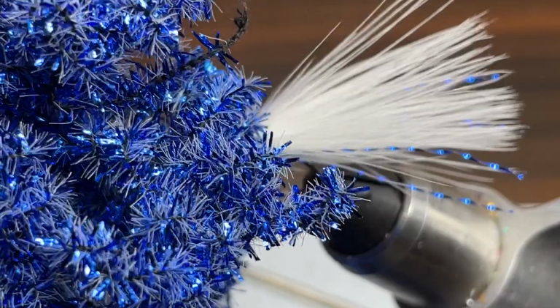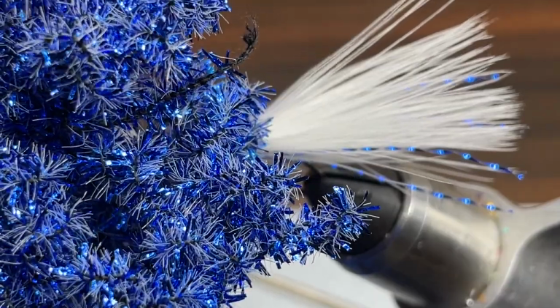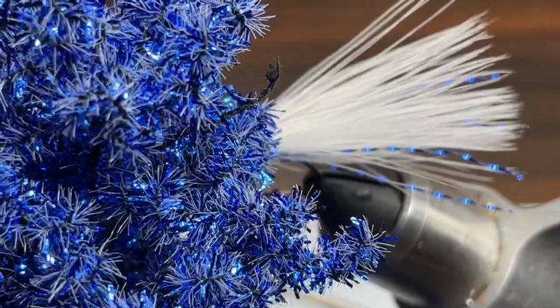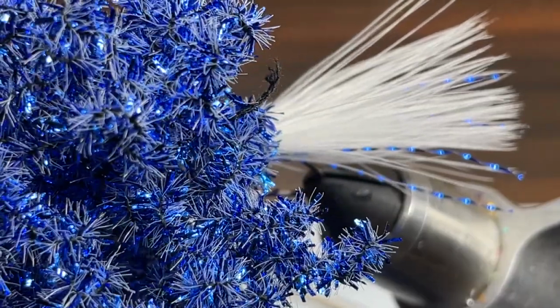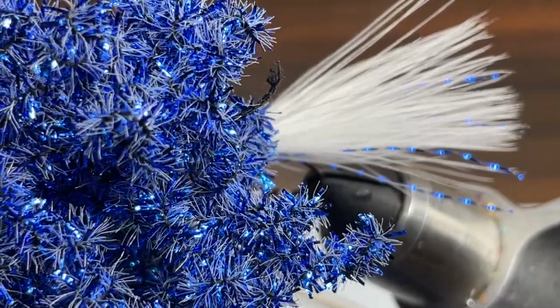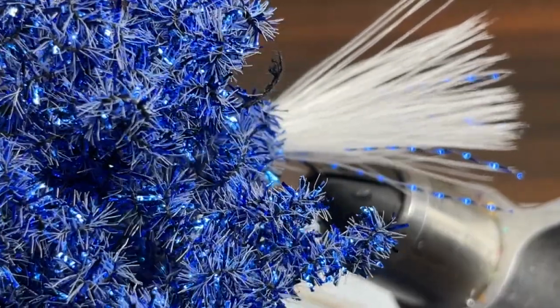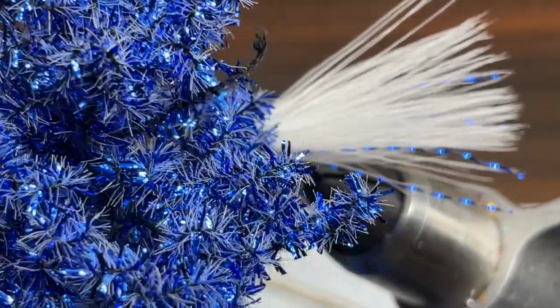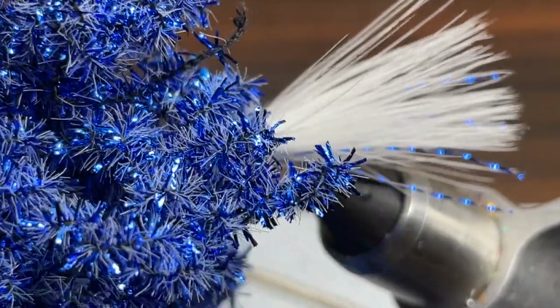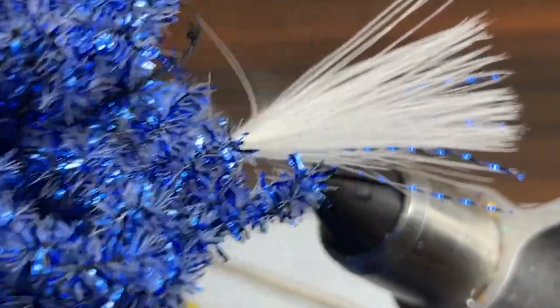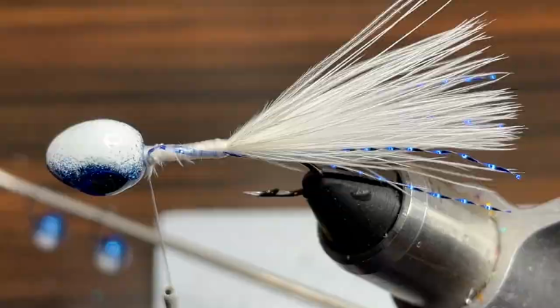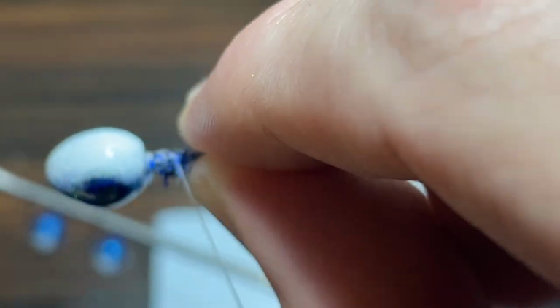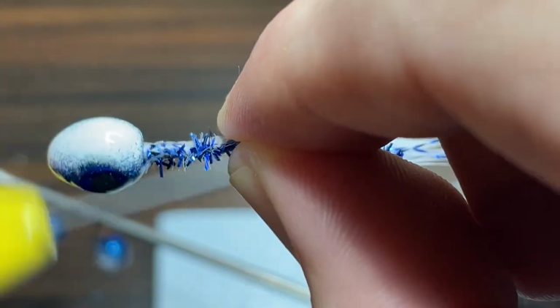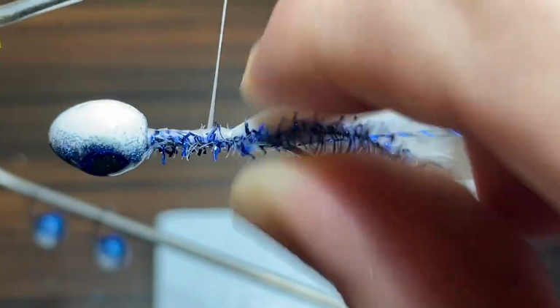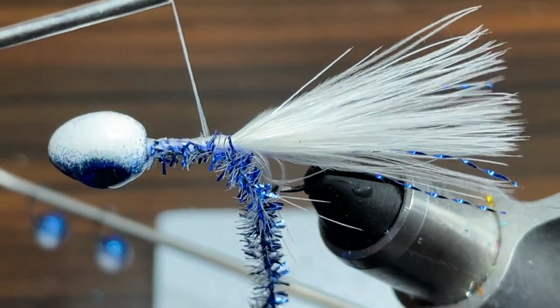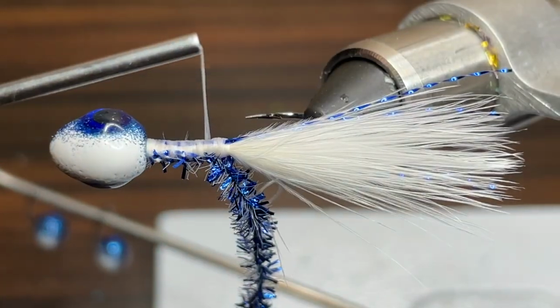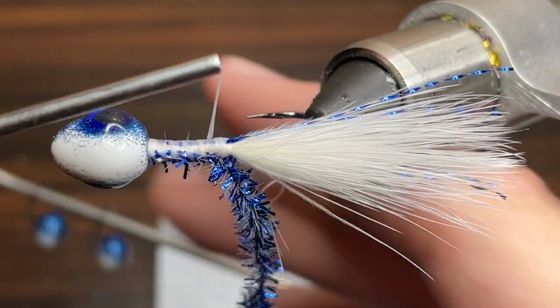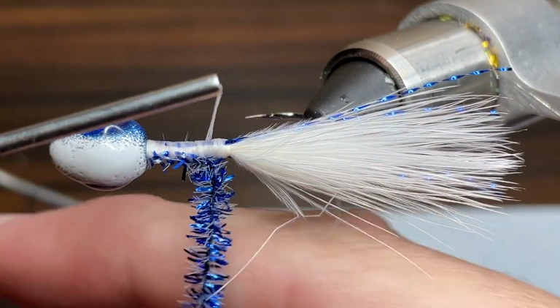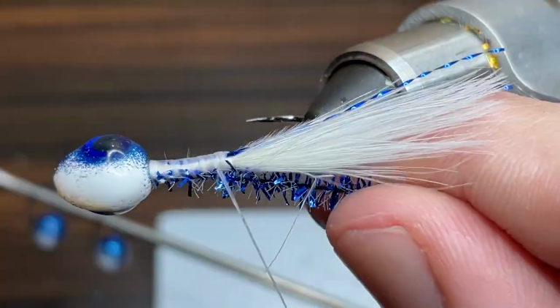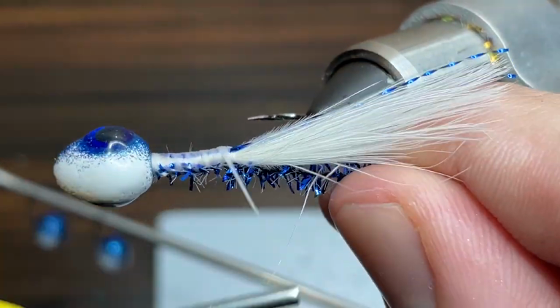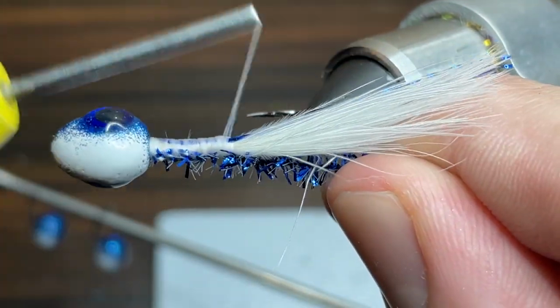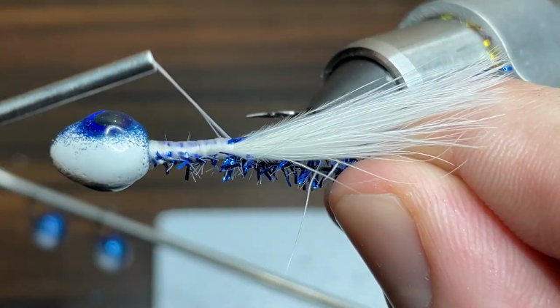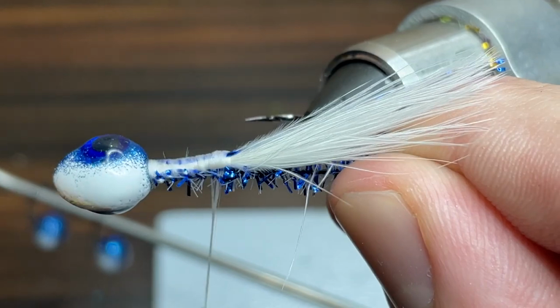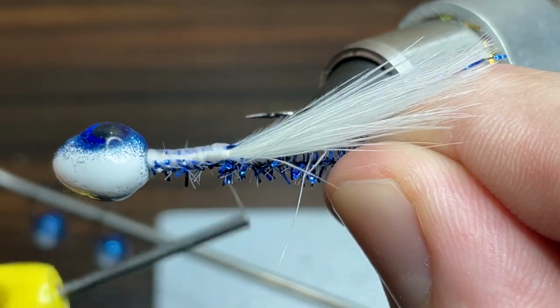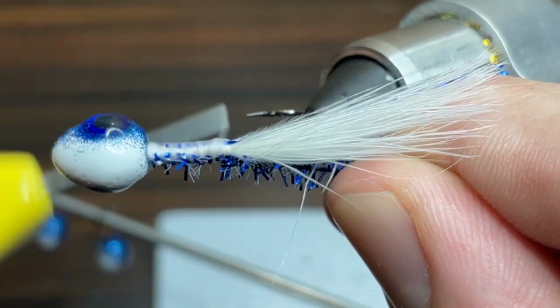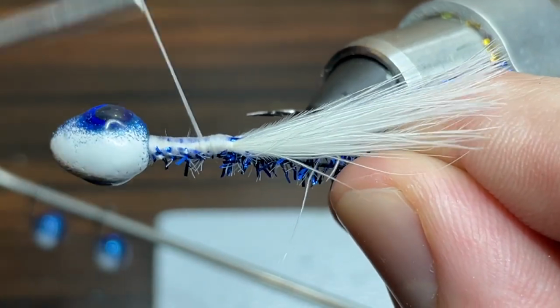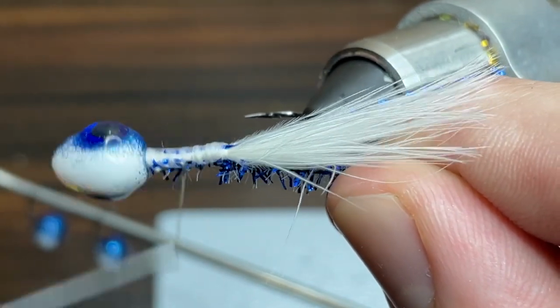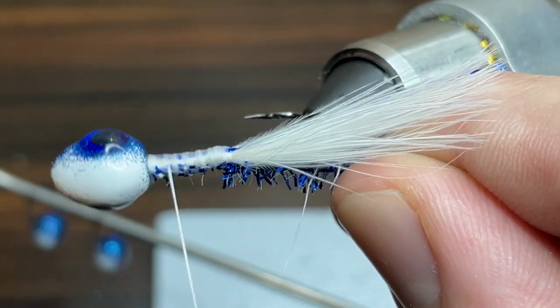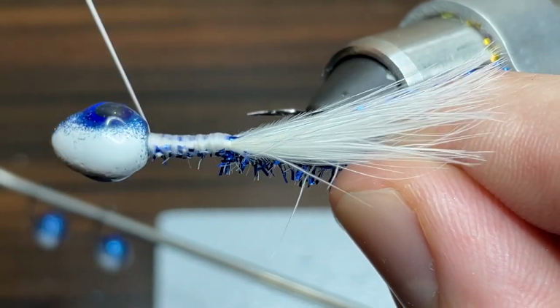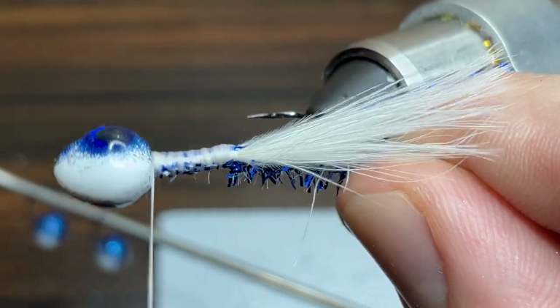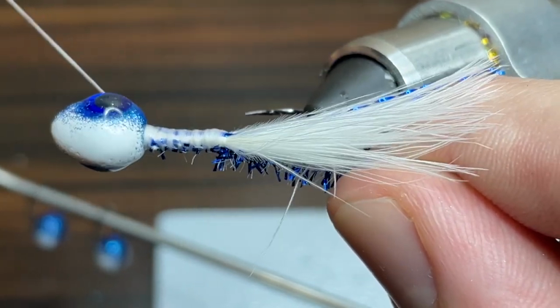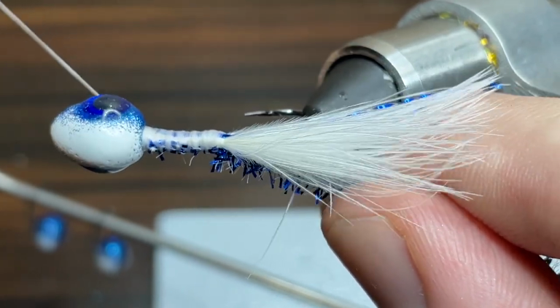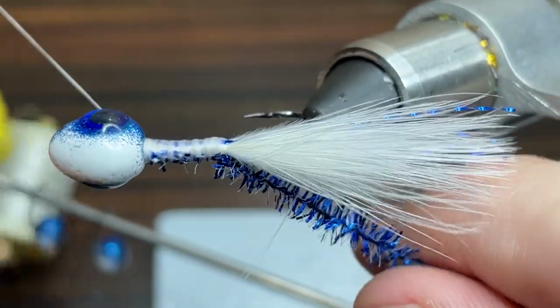For the body I'm going to be using some dark blue crystal chenille, so I'm just going to take a strand of it and tie it in at the head and wrap thread all the way down even with the point of the hook and back up to the head again. I'm just going to set my thread off to the side.